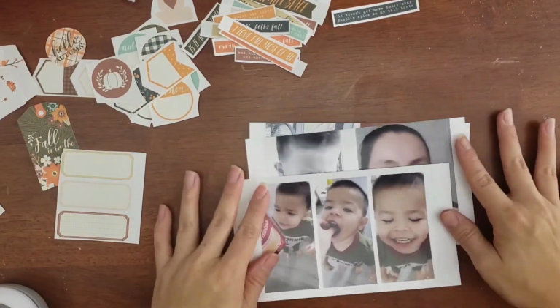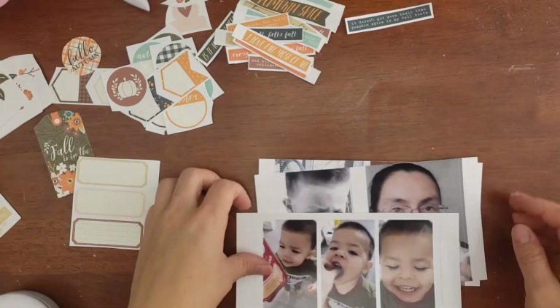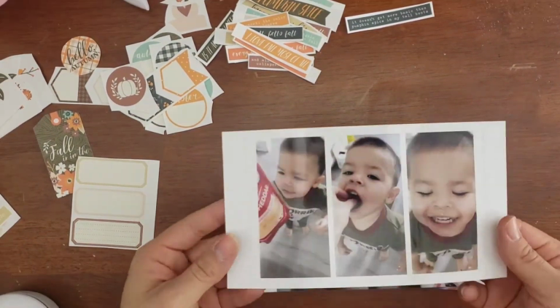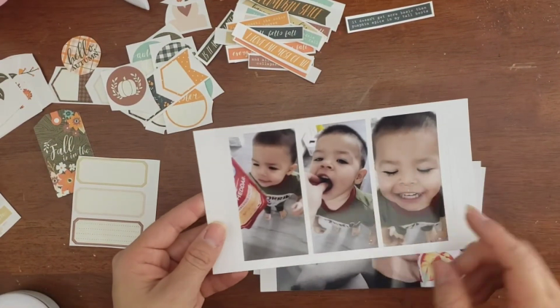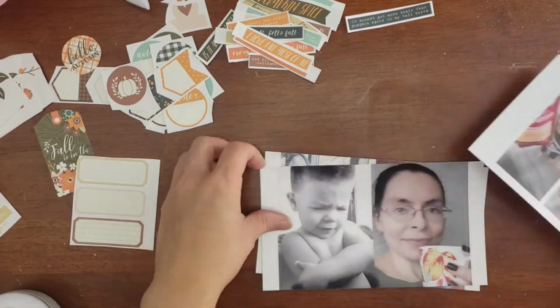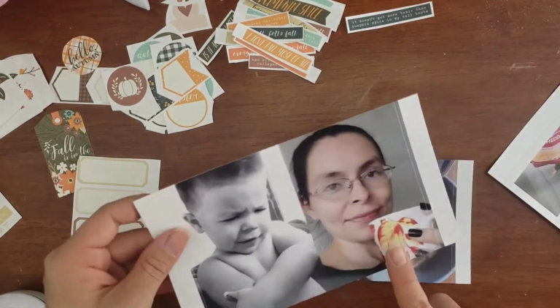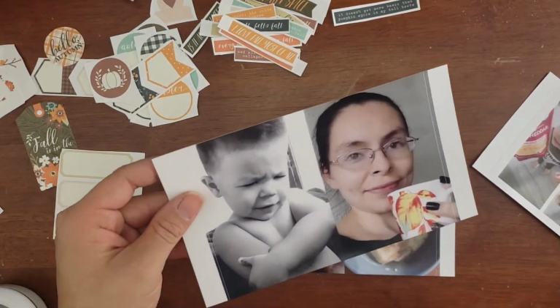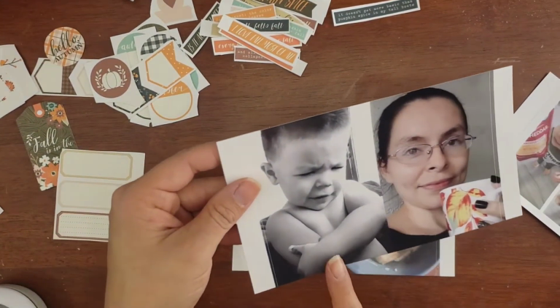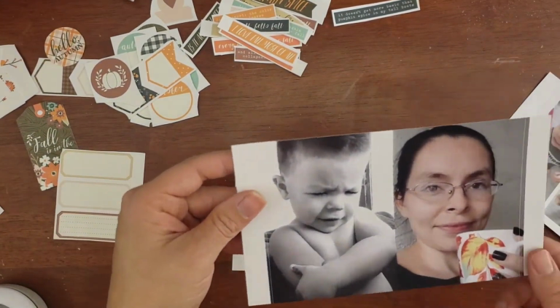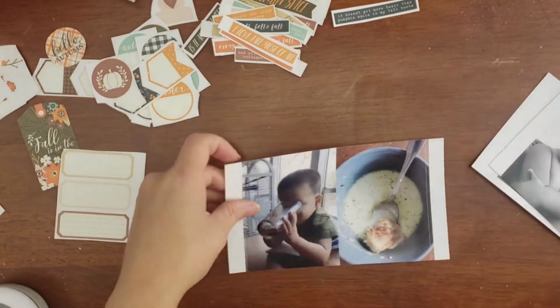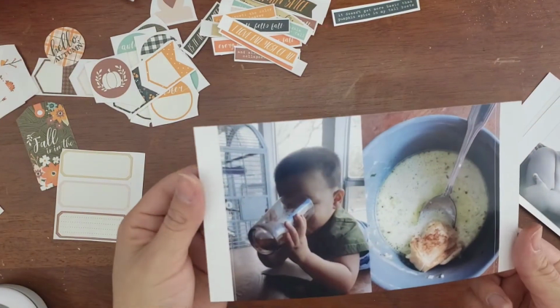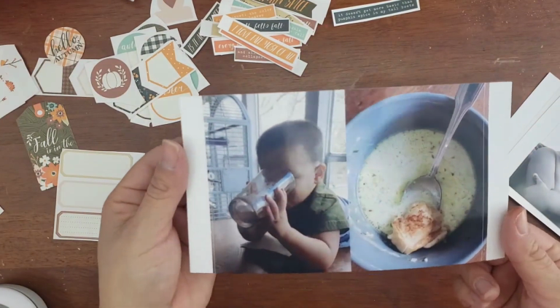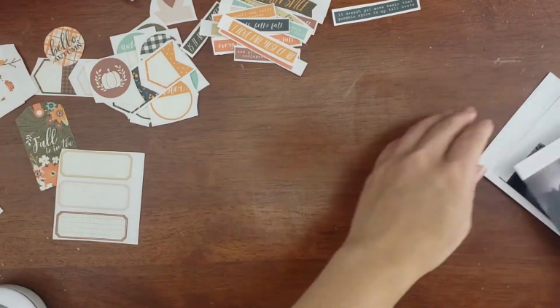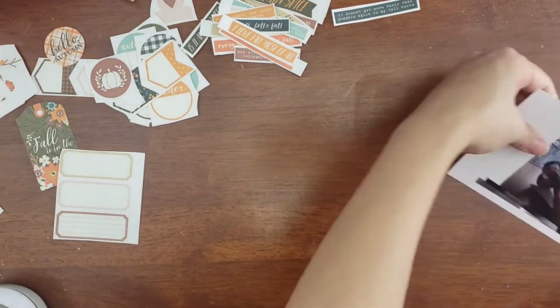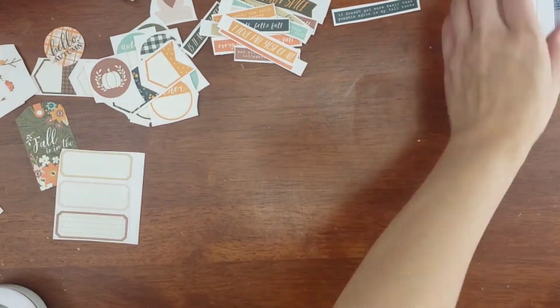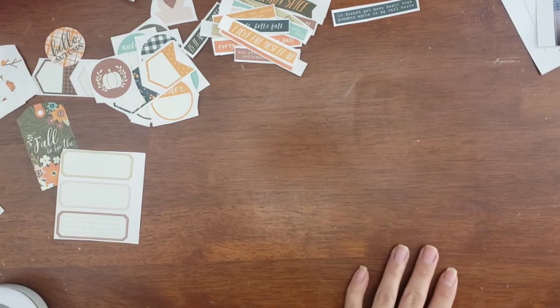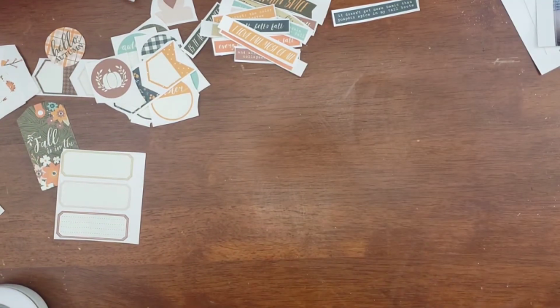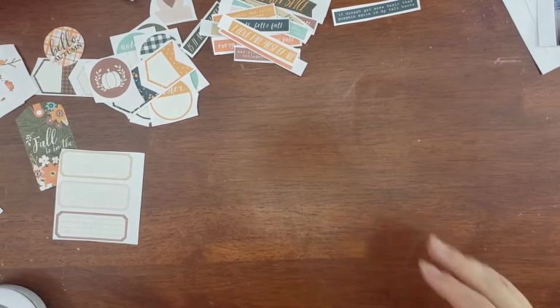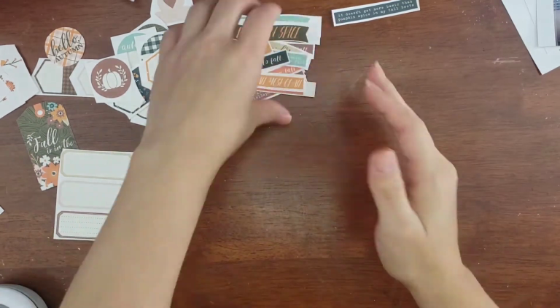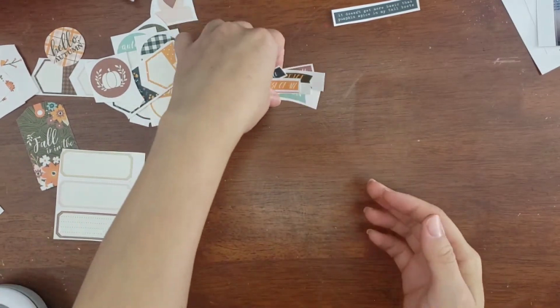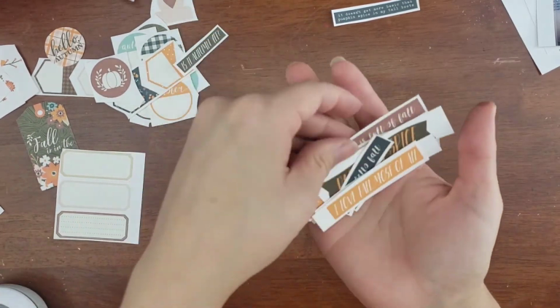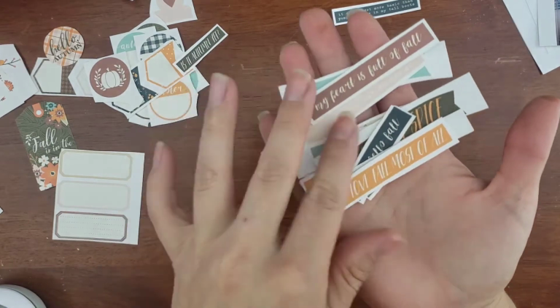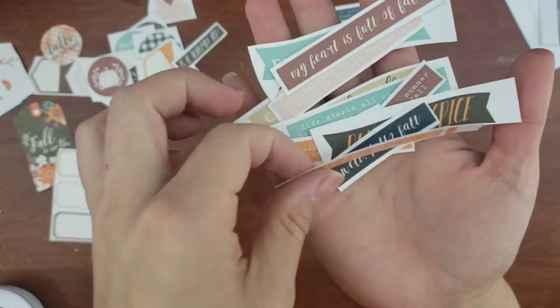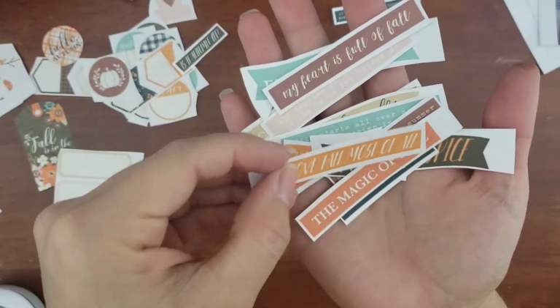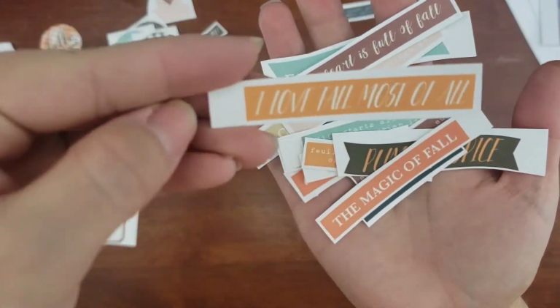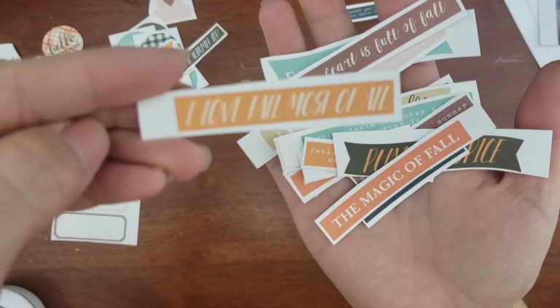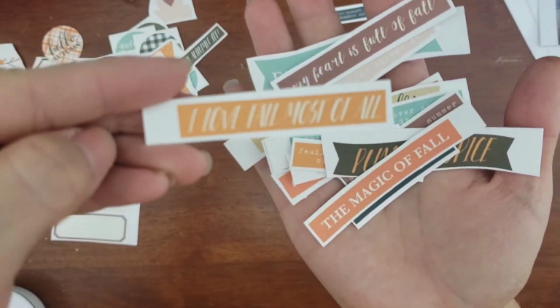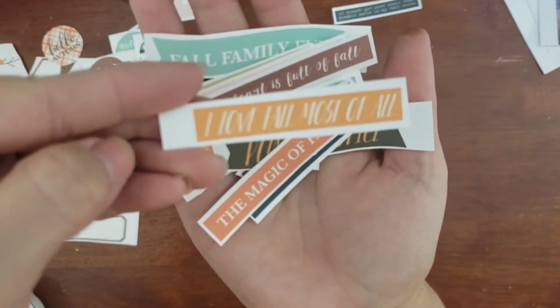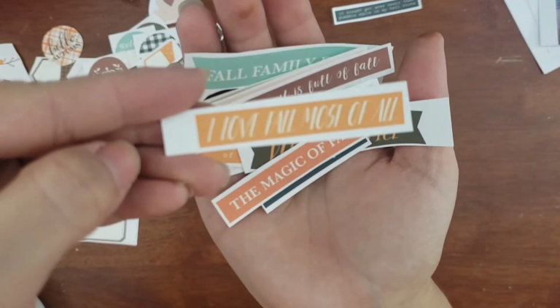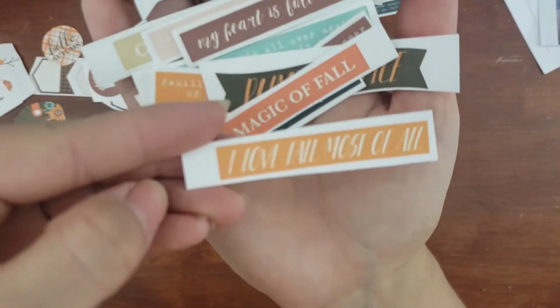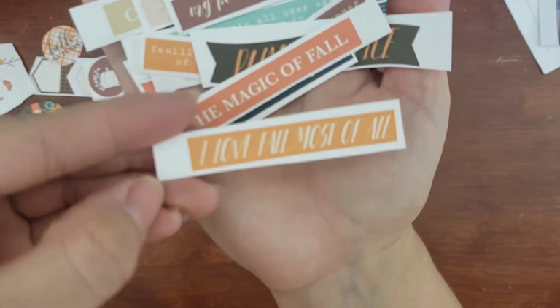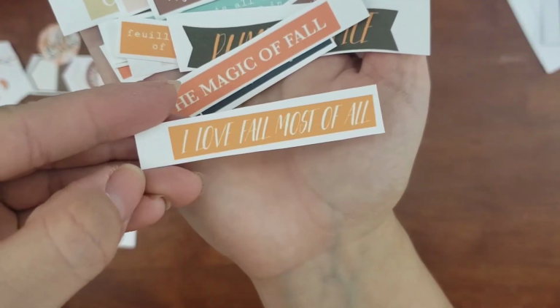Hey everybody, this is Stephanie. I am jumping right into a Traveler's Notebook spread and I'm showing you some of the photos that I may want to document. I didn't know which one I would be picking. I'm gonna be showing you some of the products that I'm gonna be using.